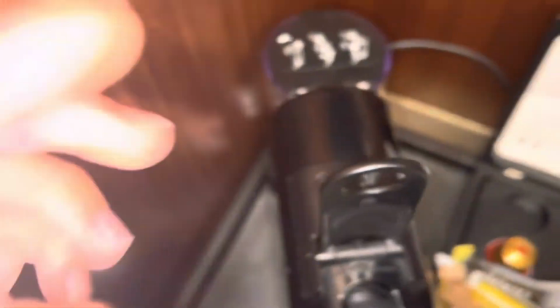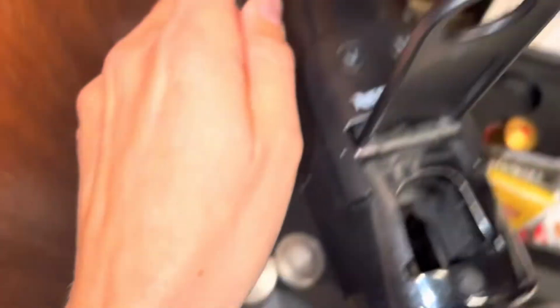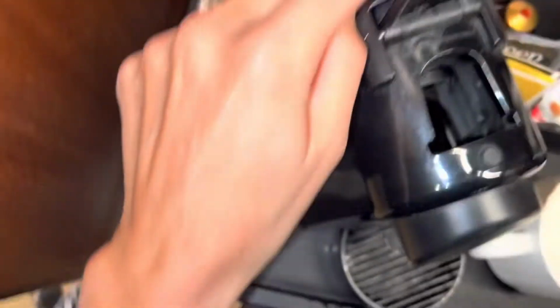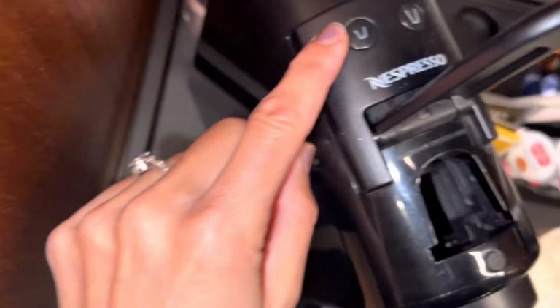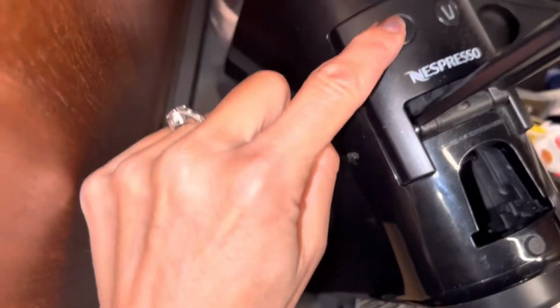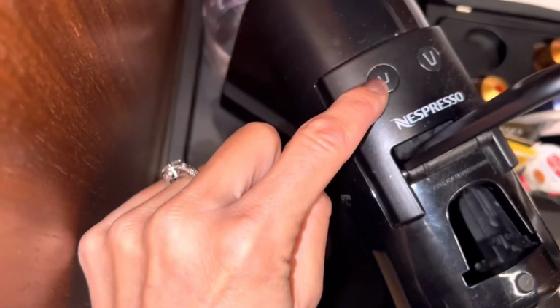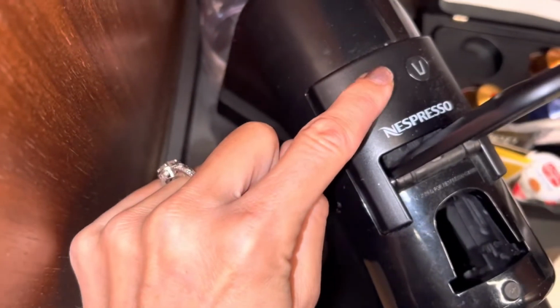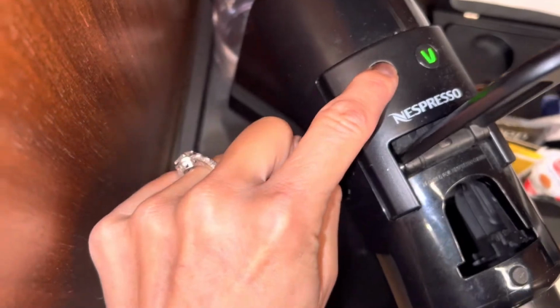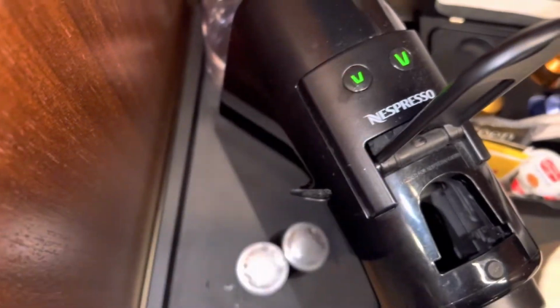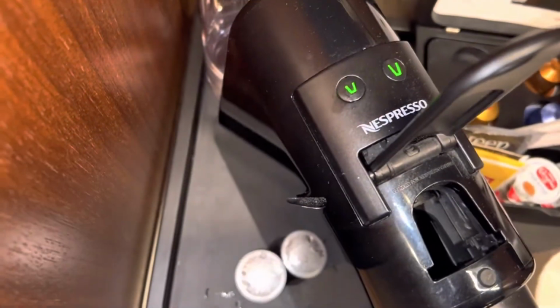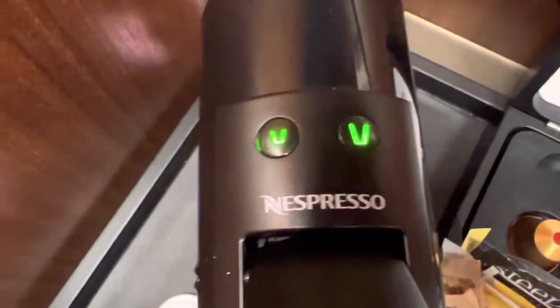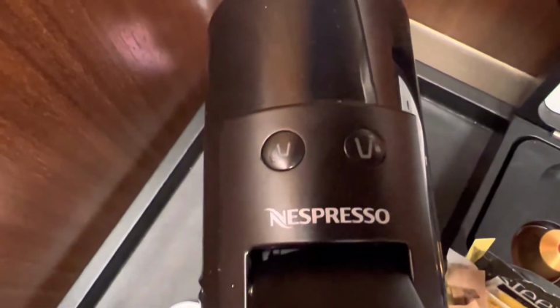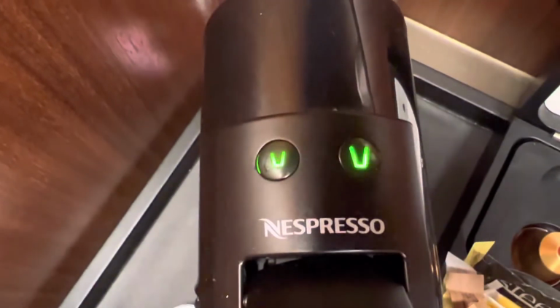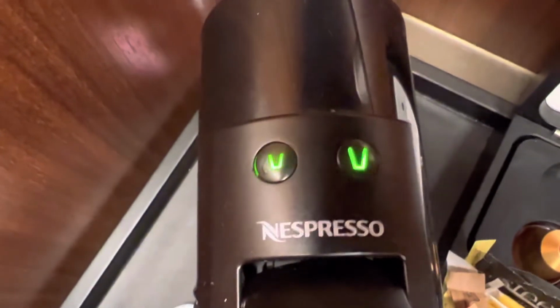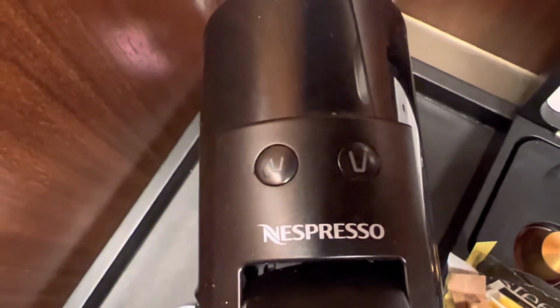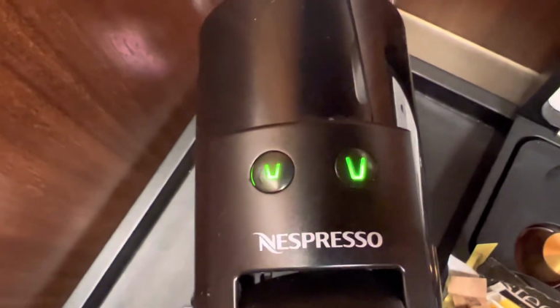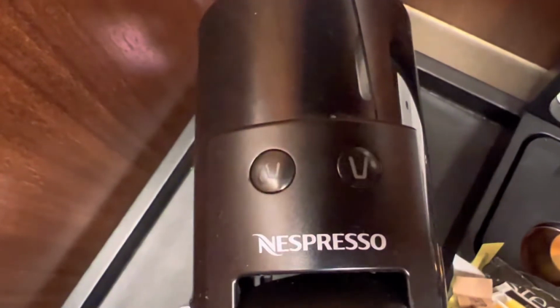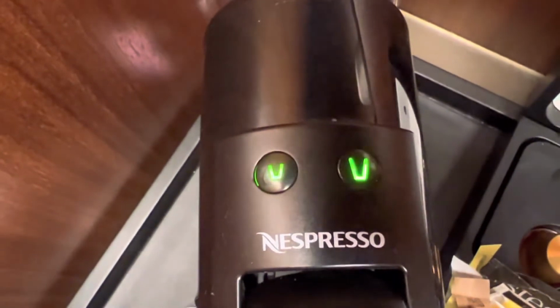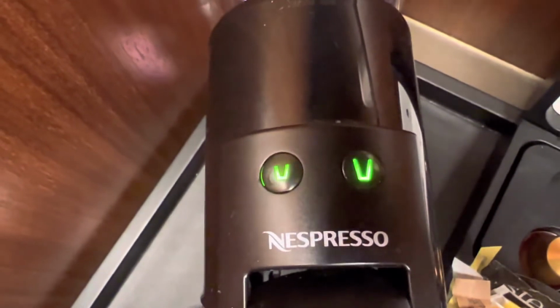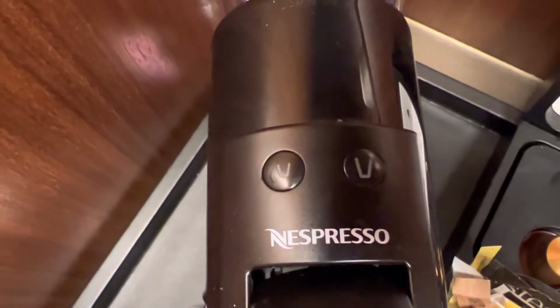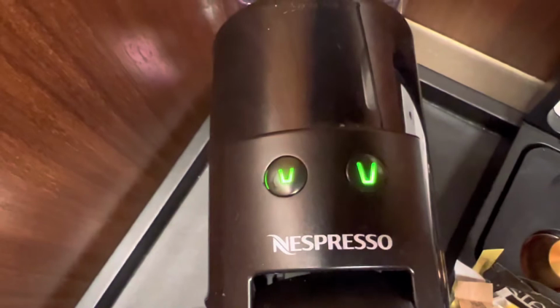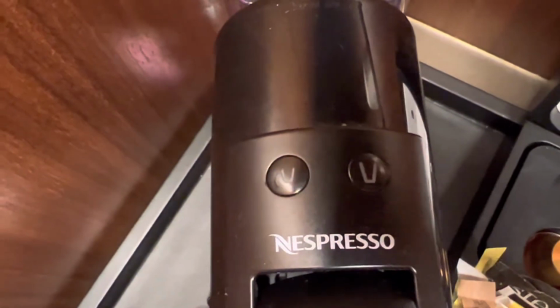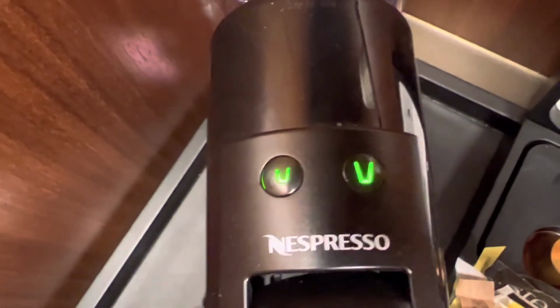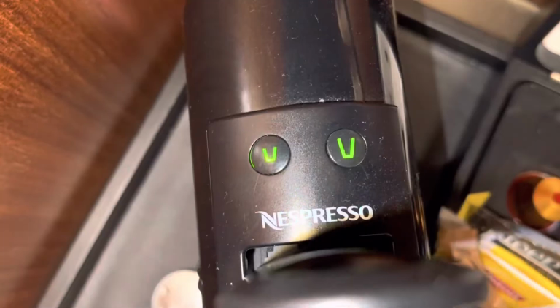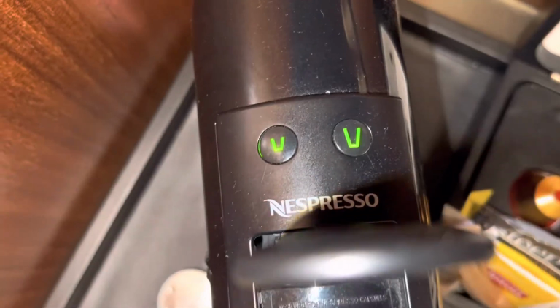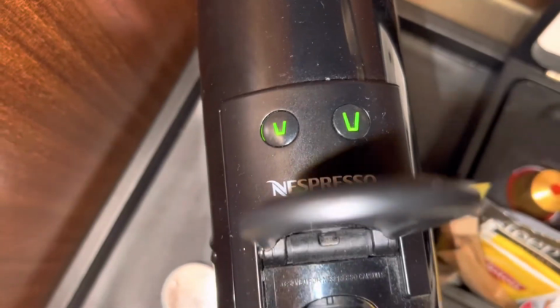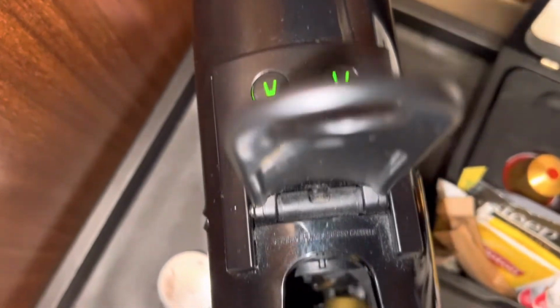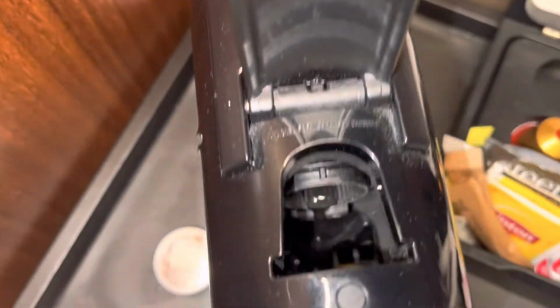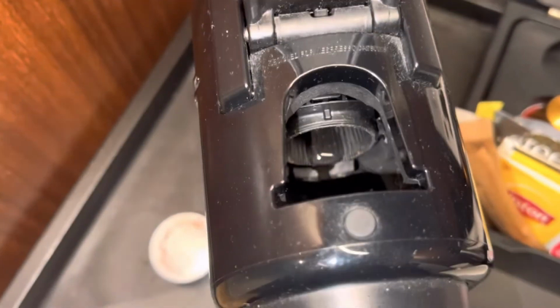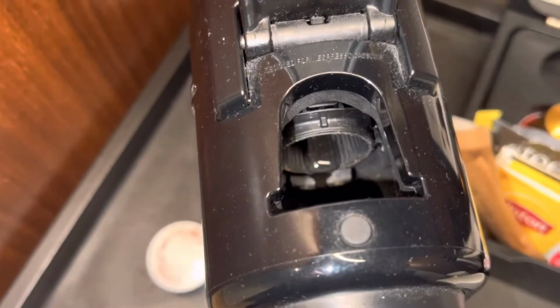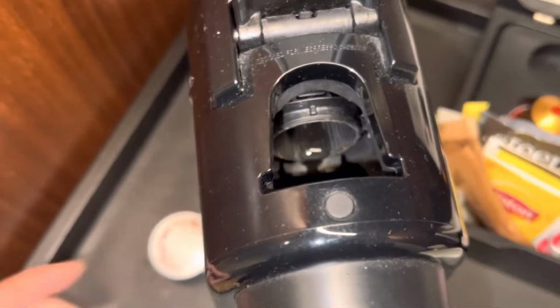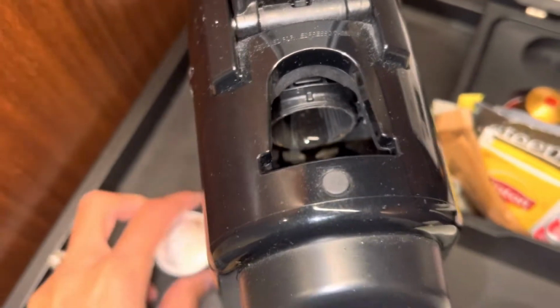Next up, you're going to hit any button here to start. Now we're going to wait until they stop flashing and they are just steady. All right, now that they are steady, it's time to insert our pod.